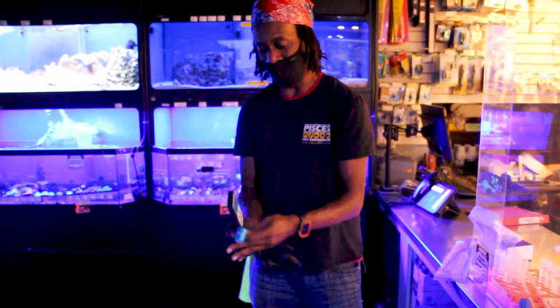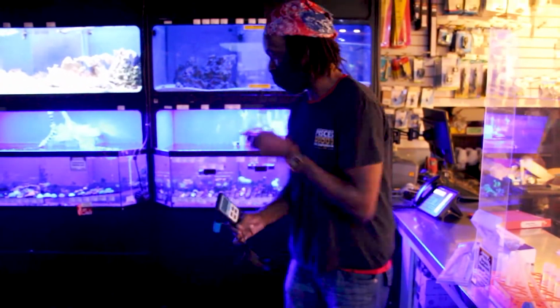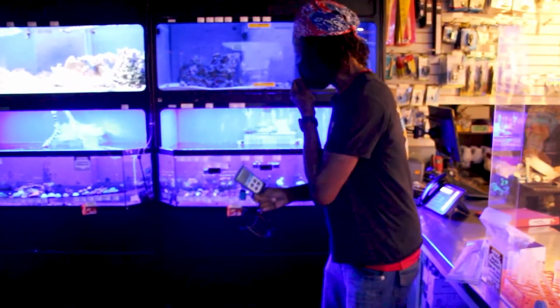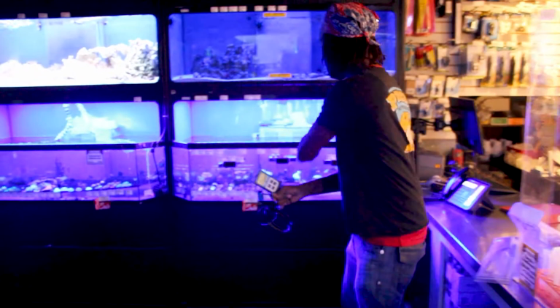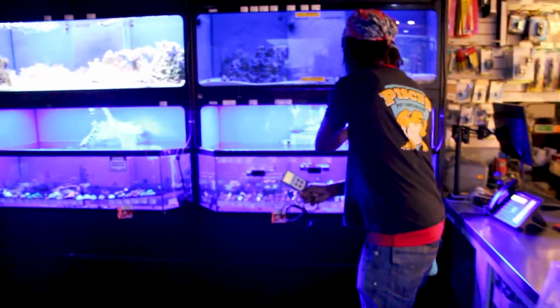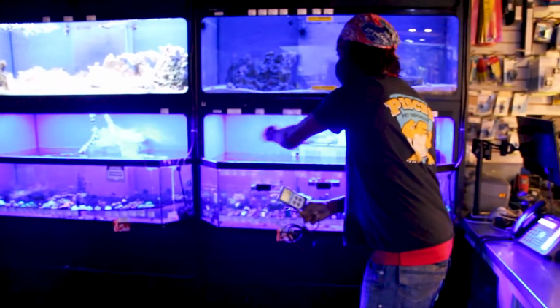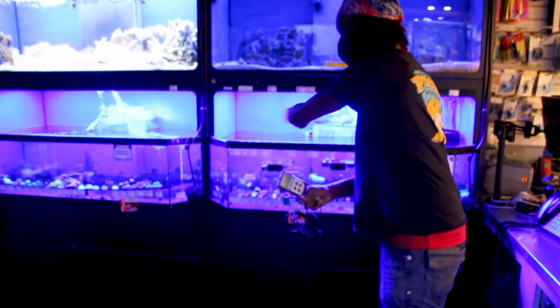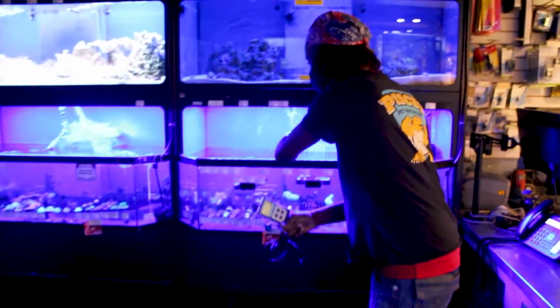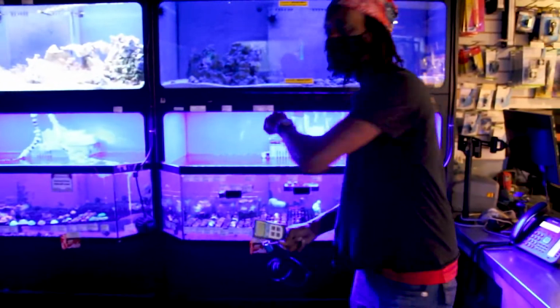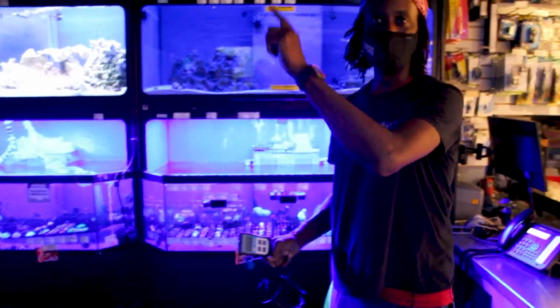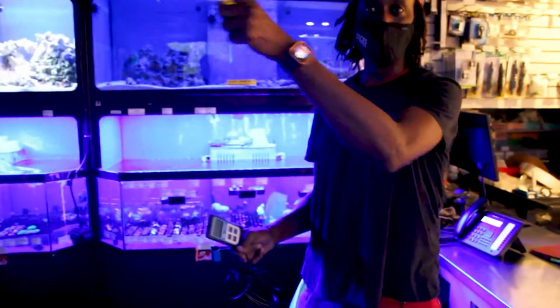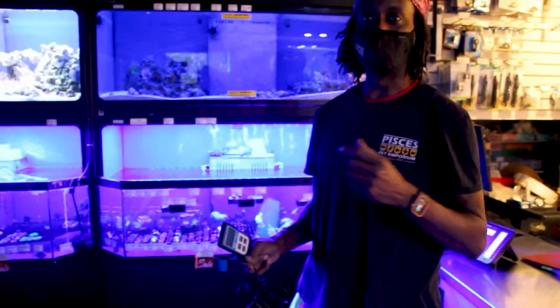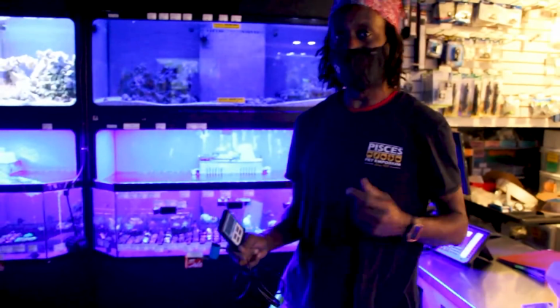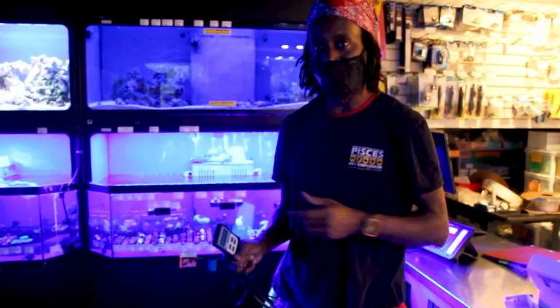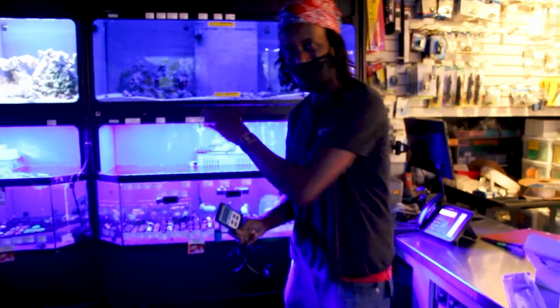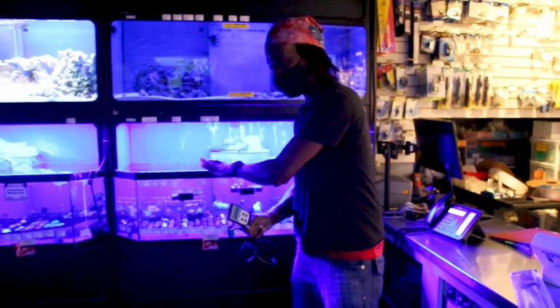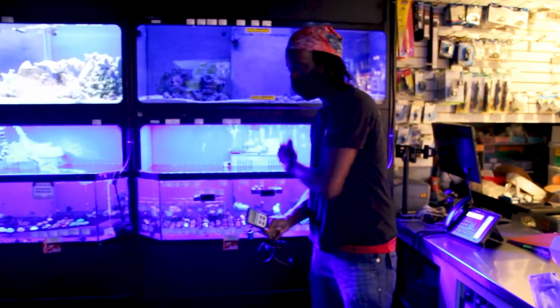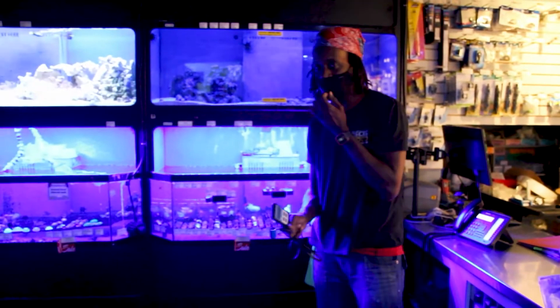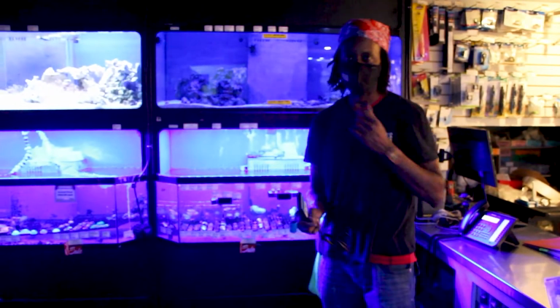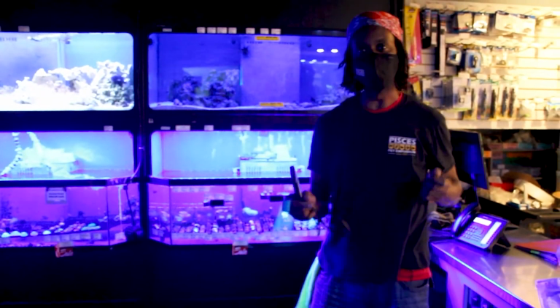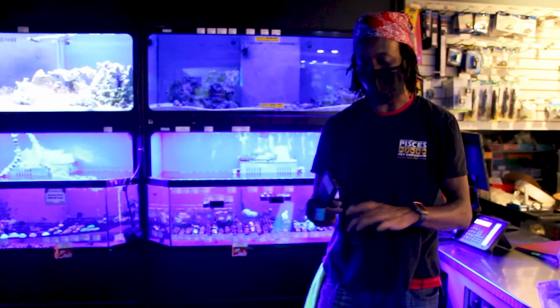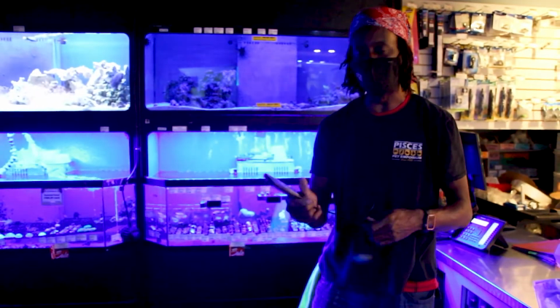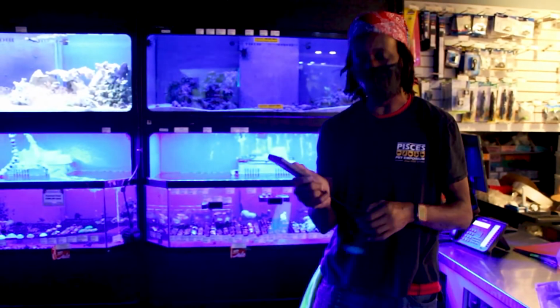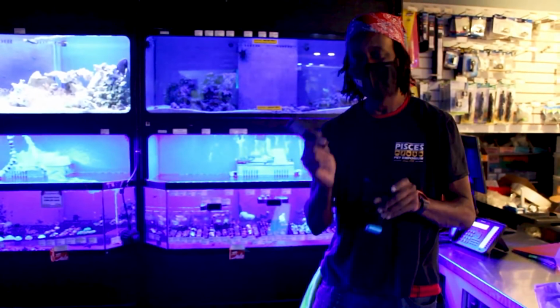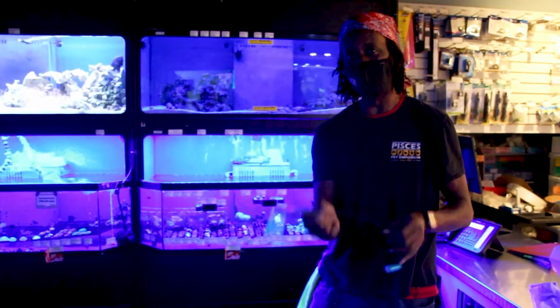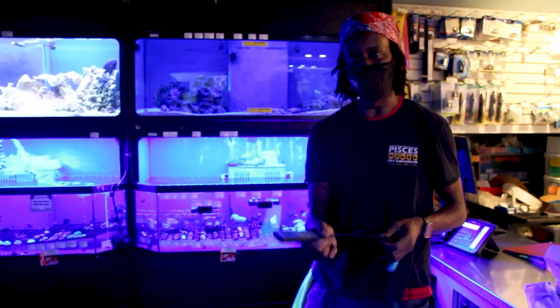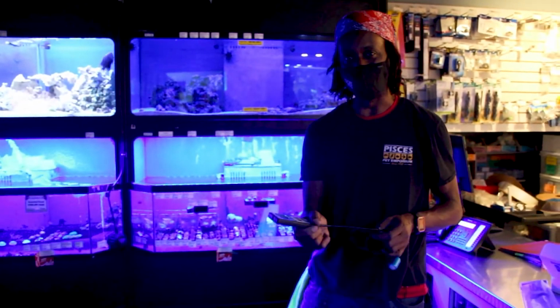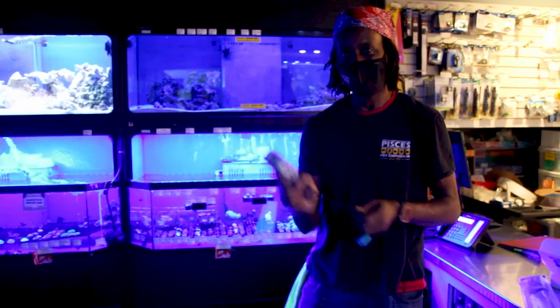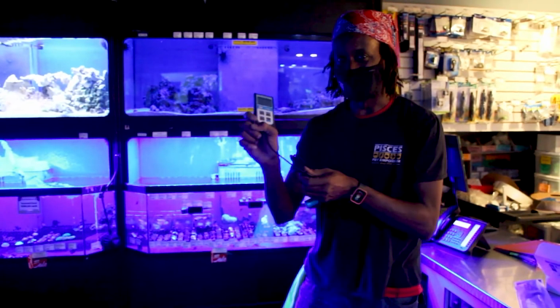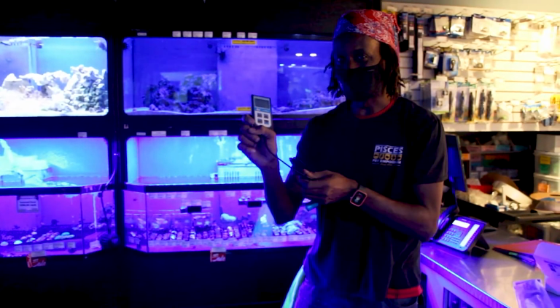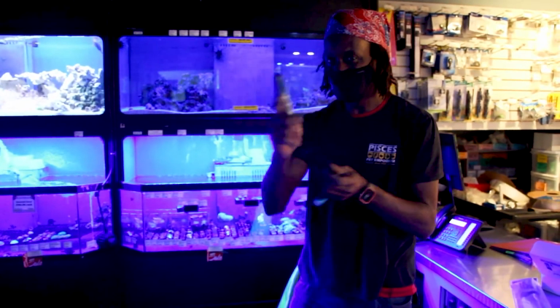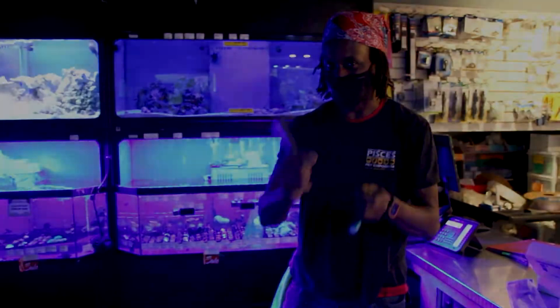So we're going to map our frag tanks here and our tanks at the front. If you want to know what power is hitting your corals, you simply just ask, because we now have the Apogee power meter. We'll start using it tomorrow — stay tuned.